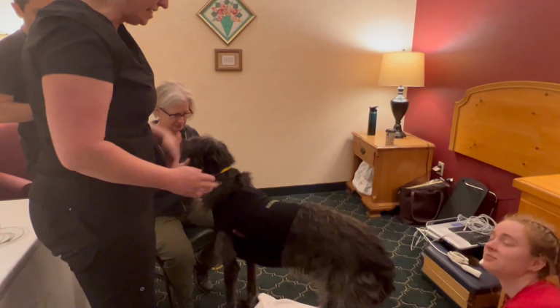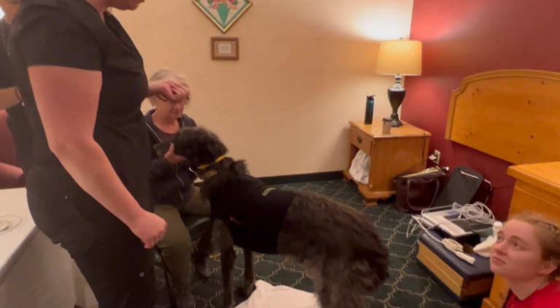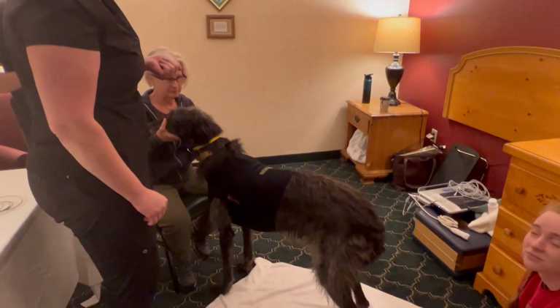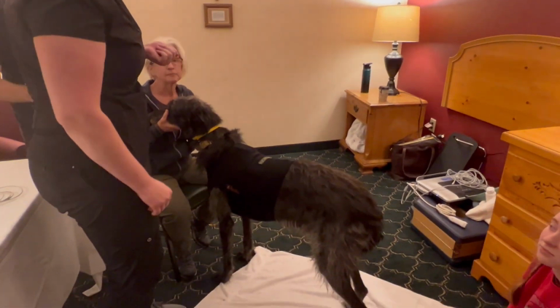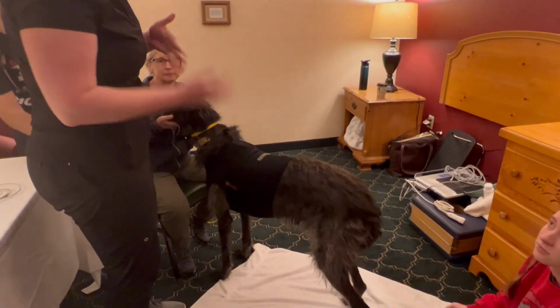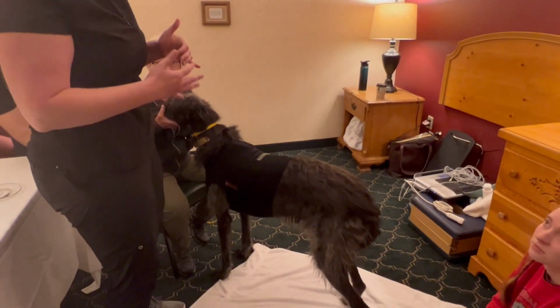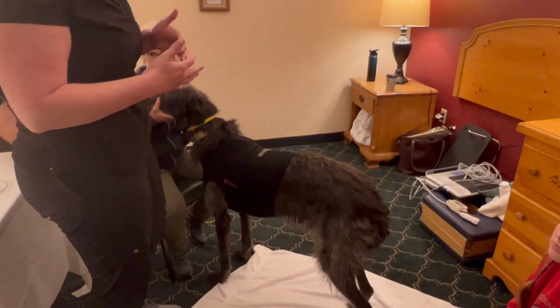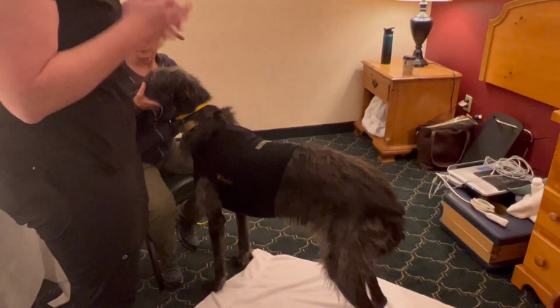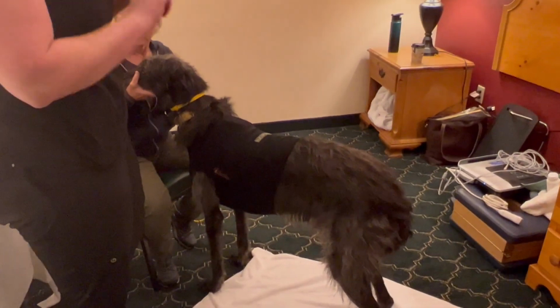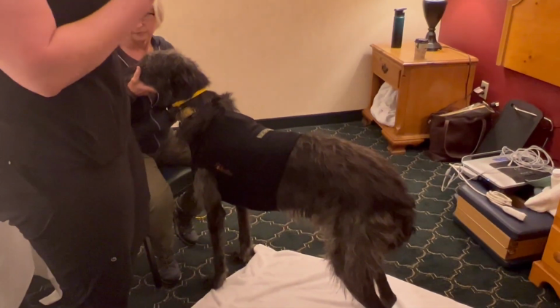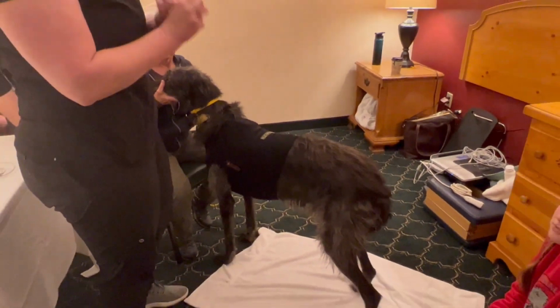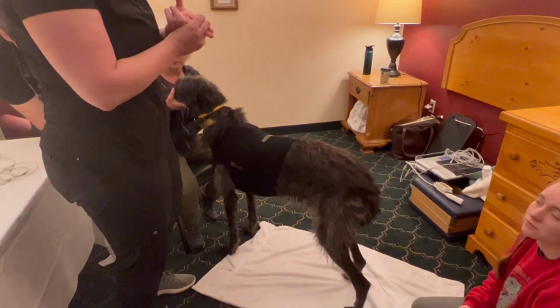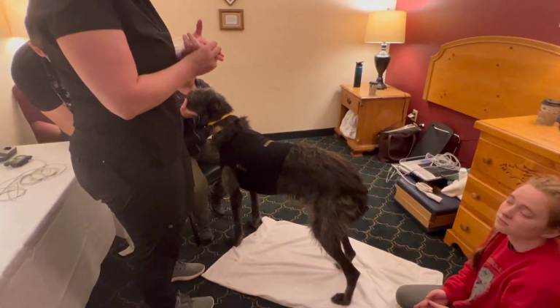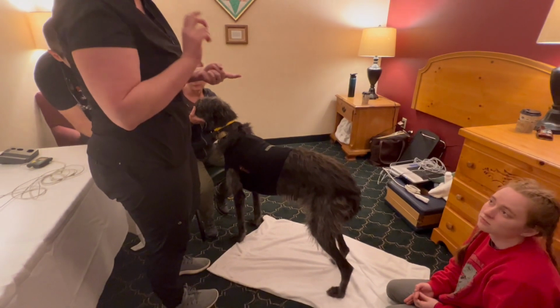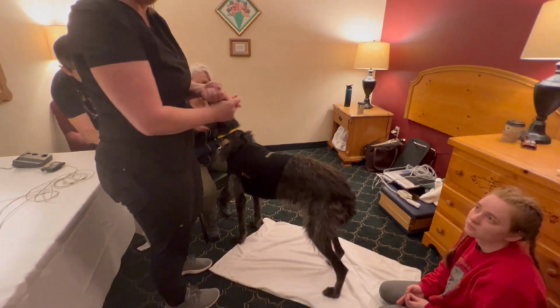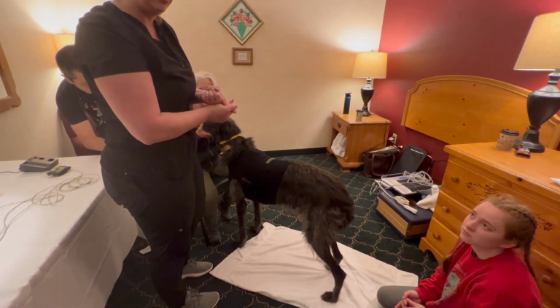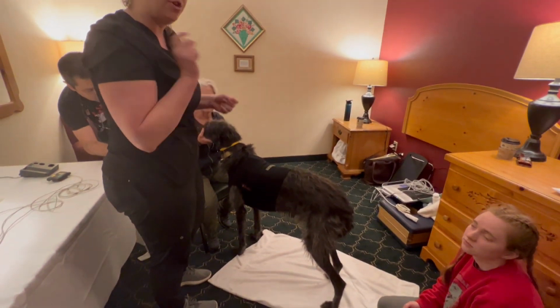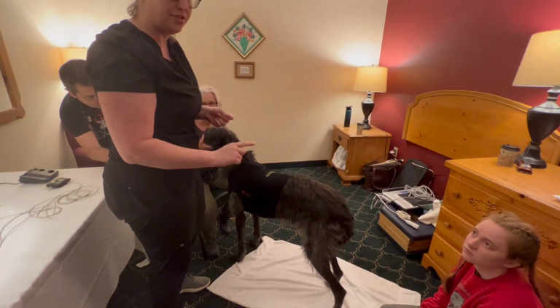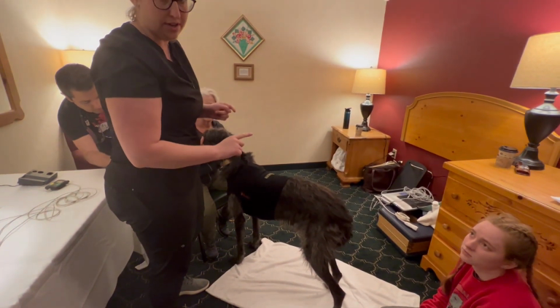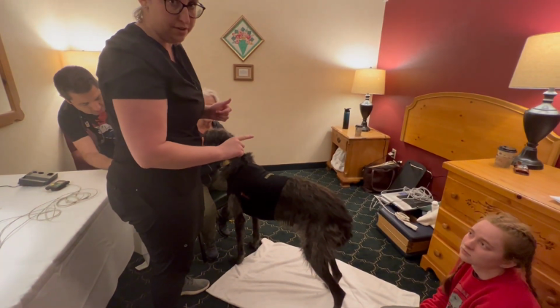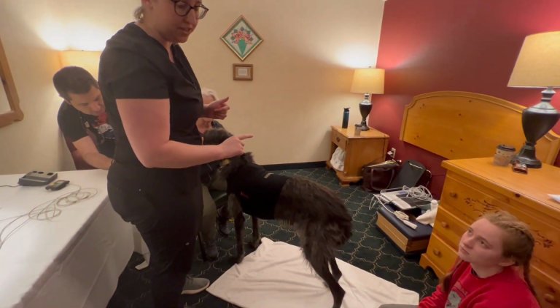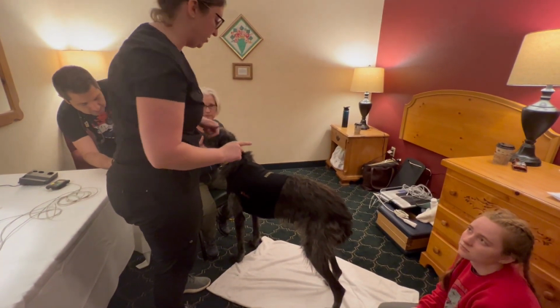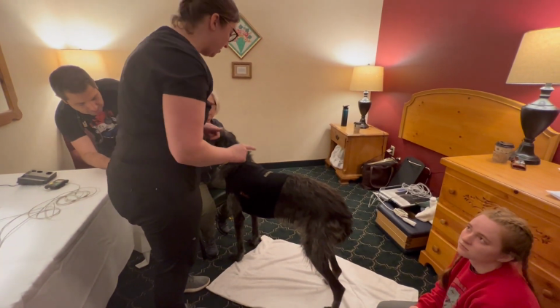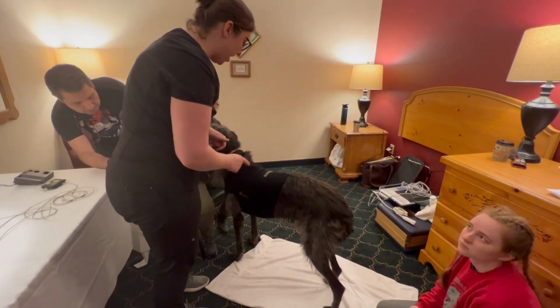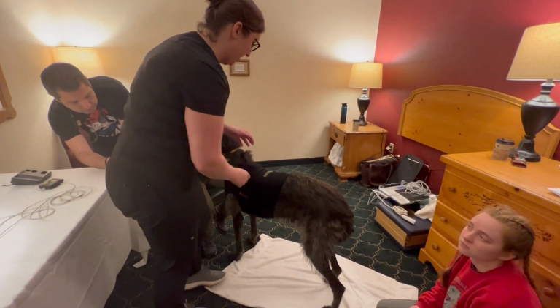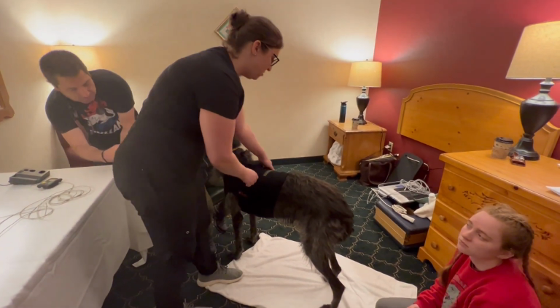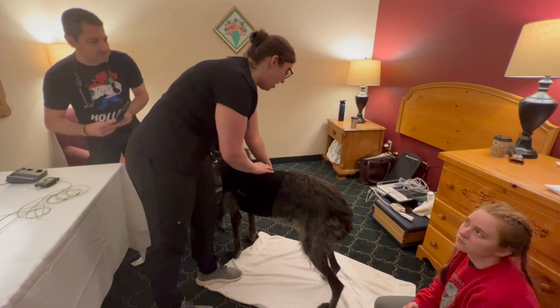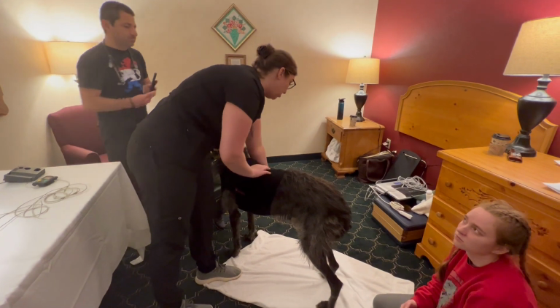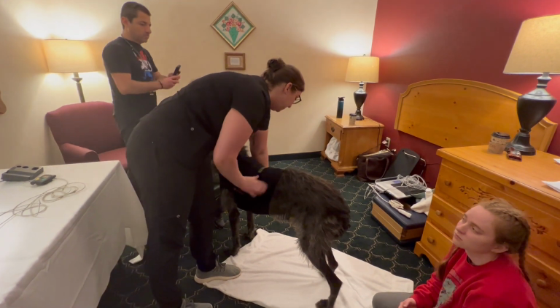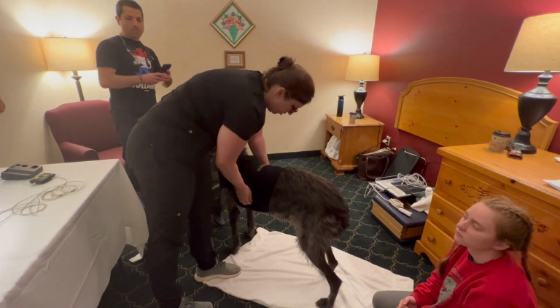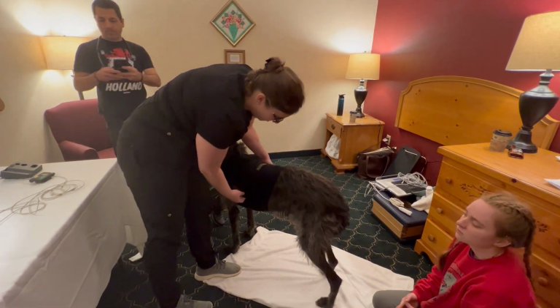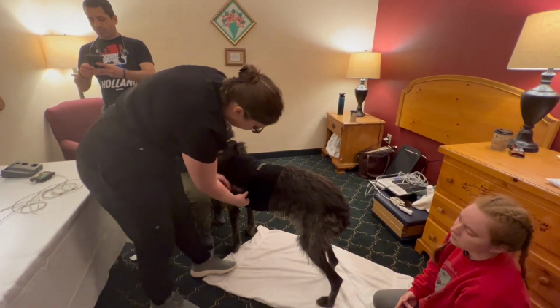You disassemble the holter monitor, so everything is just reverse. The two rules when wearing the holter: no water and no scissors are allowed near the vest, because if we cut those wires then we are SOL. So we're just going to do everything in reverse.